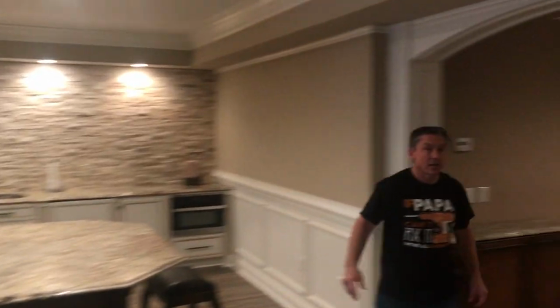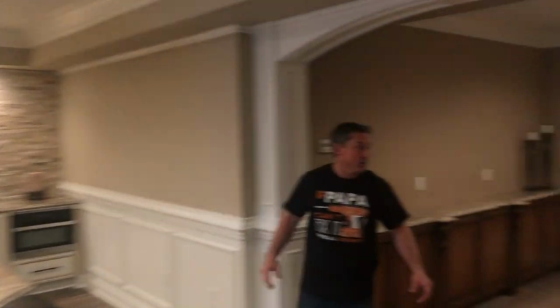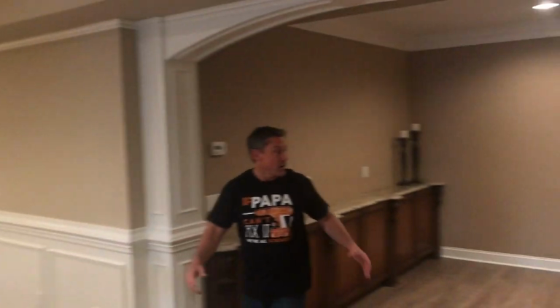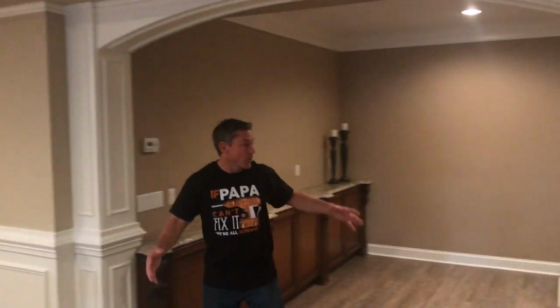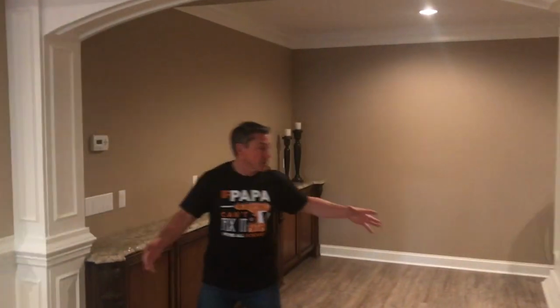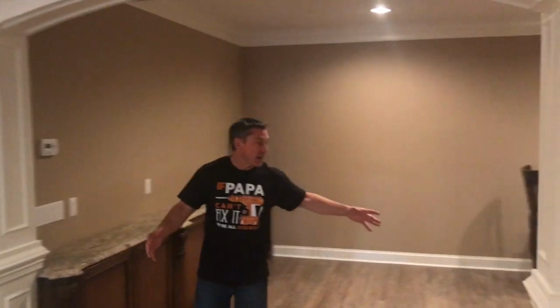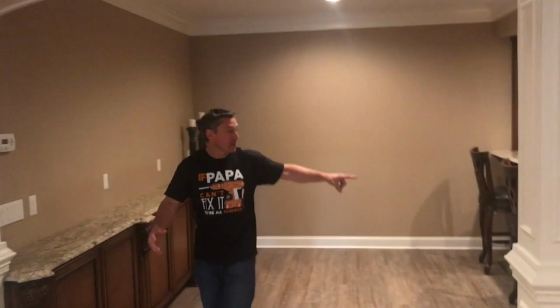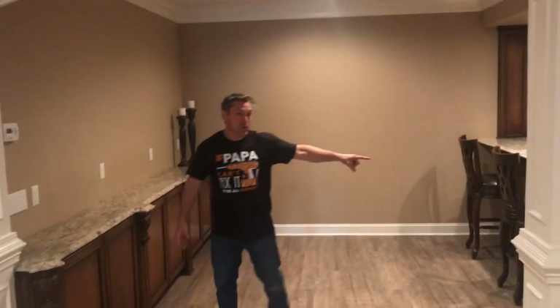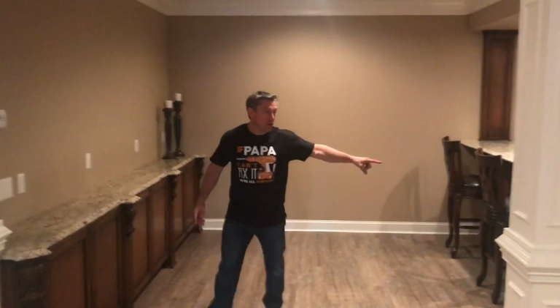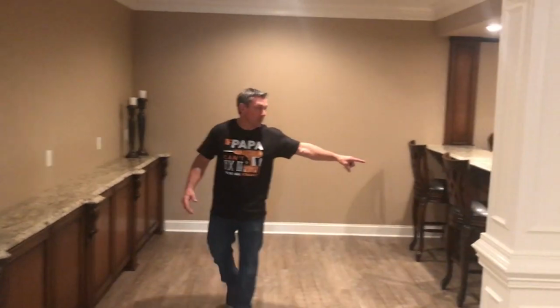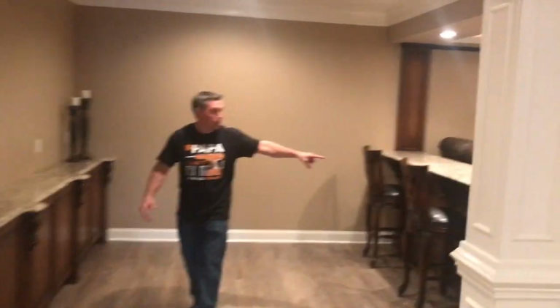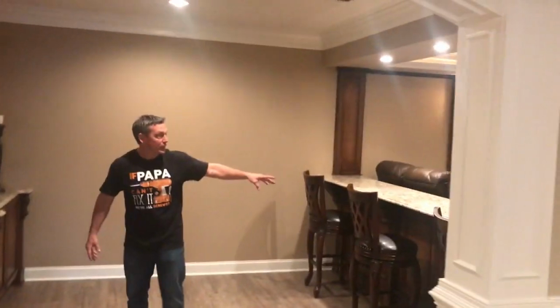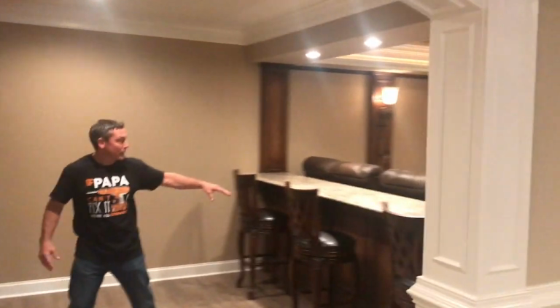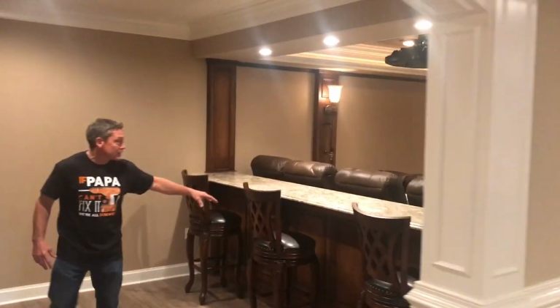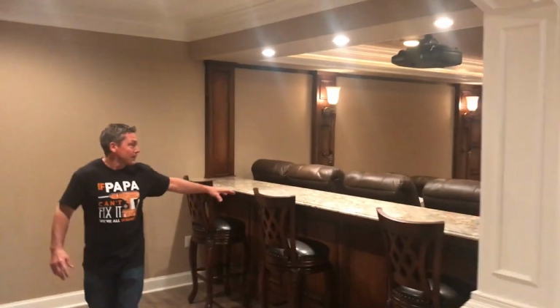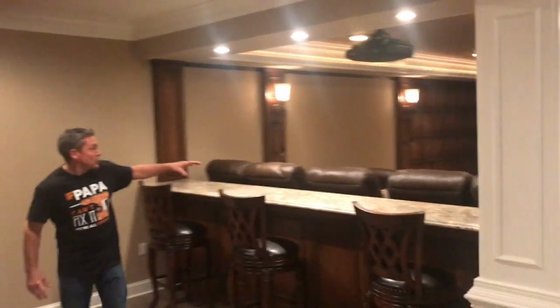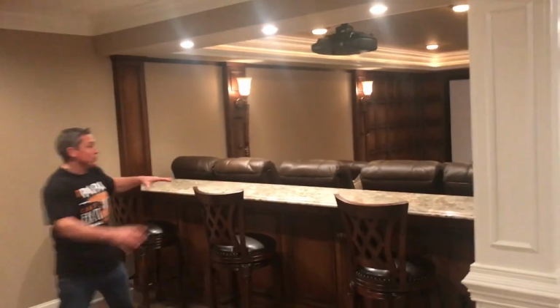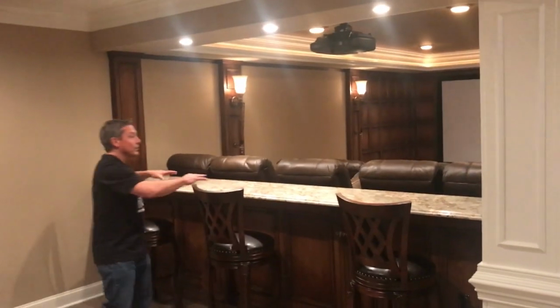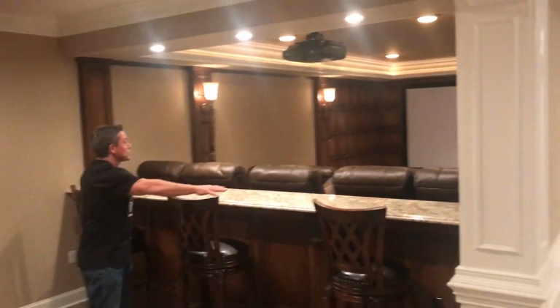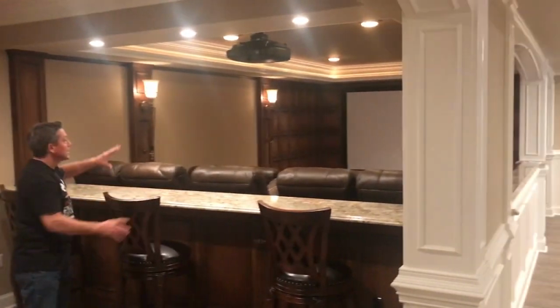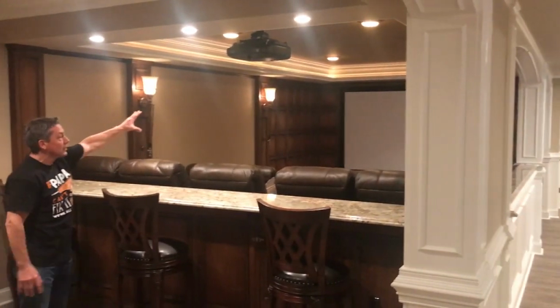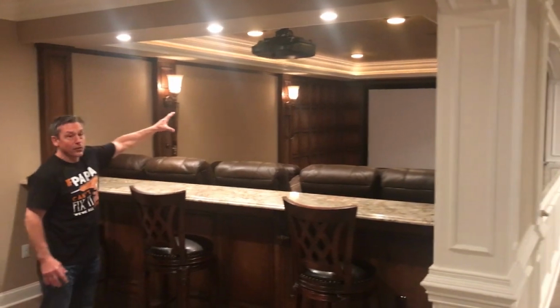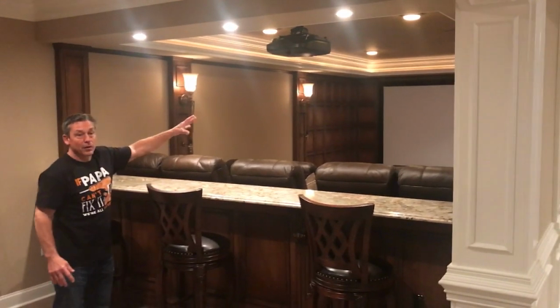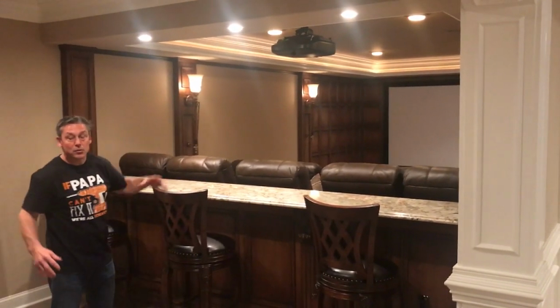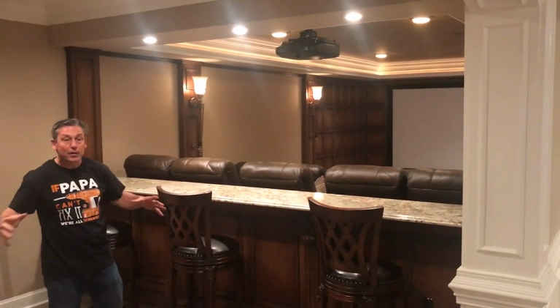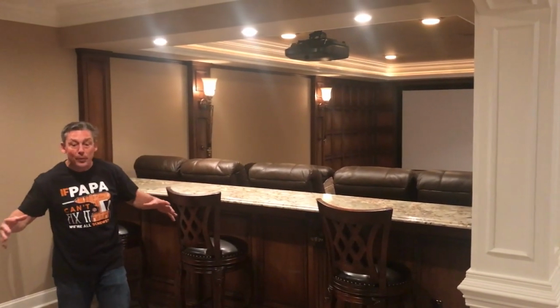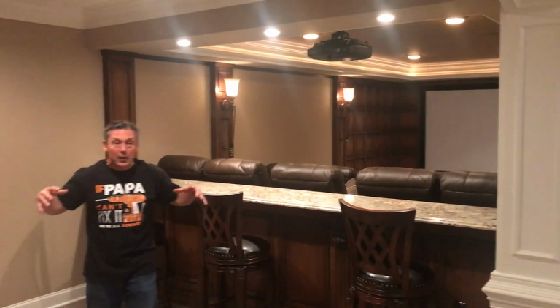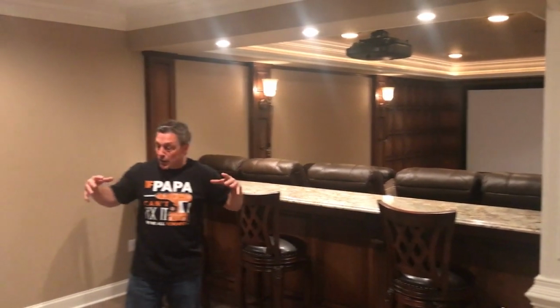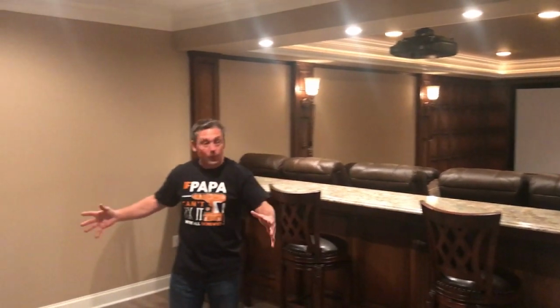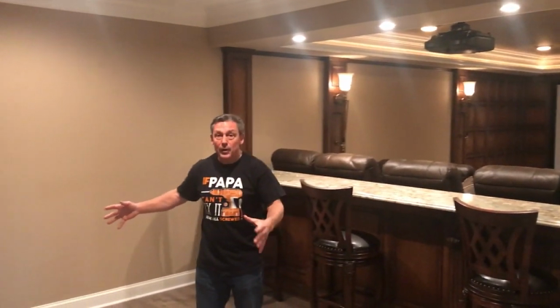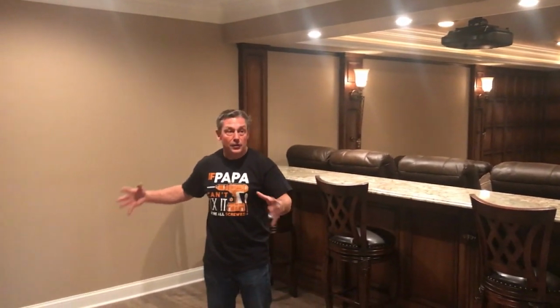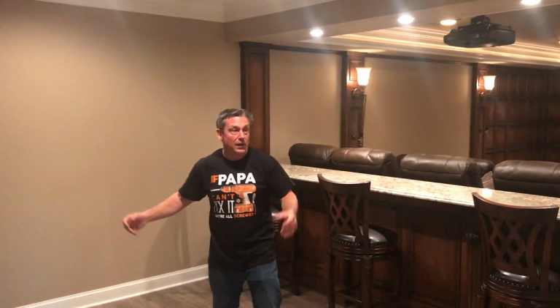In the theater, we also have this back area here — that's what I was talking about with the bar stools. There's additional seating here for the theater as well. So very open. It's good for parties and entertaining.